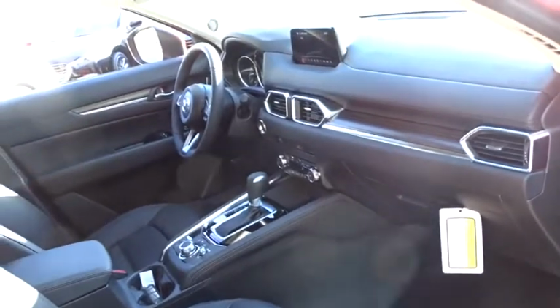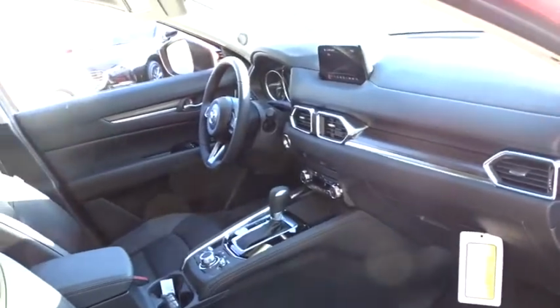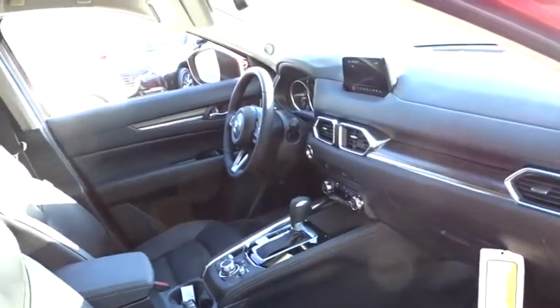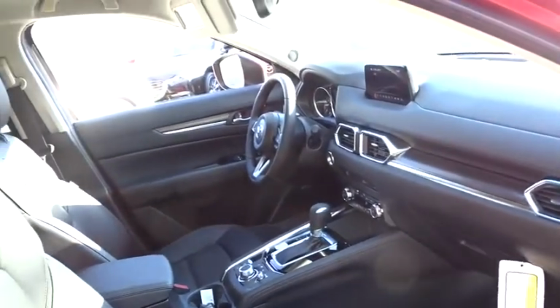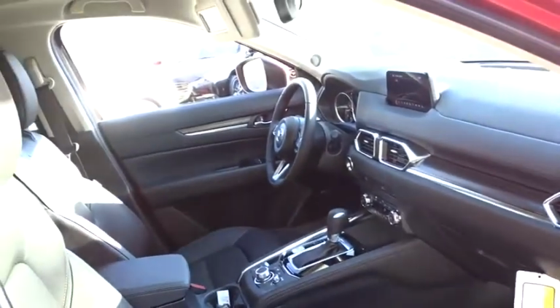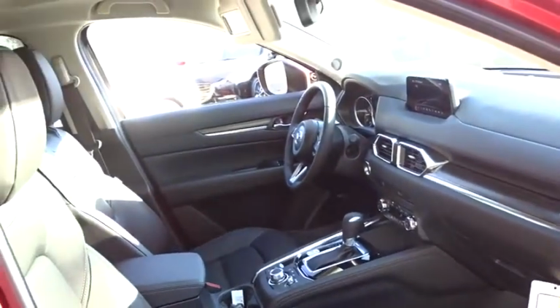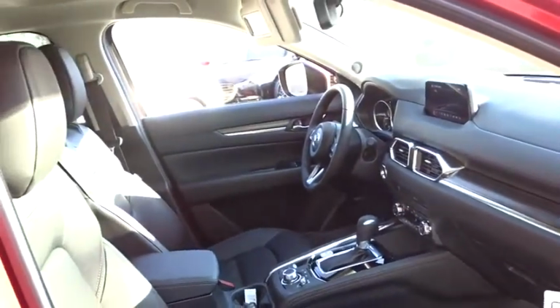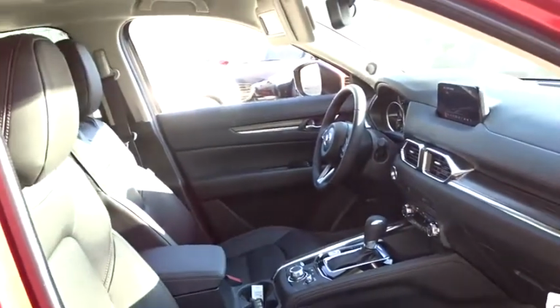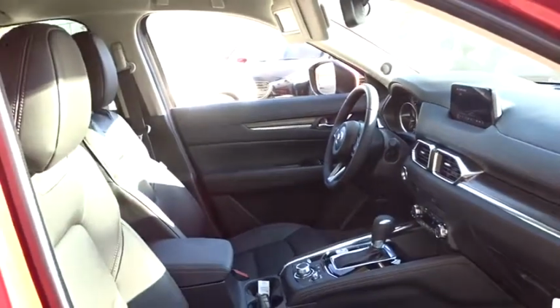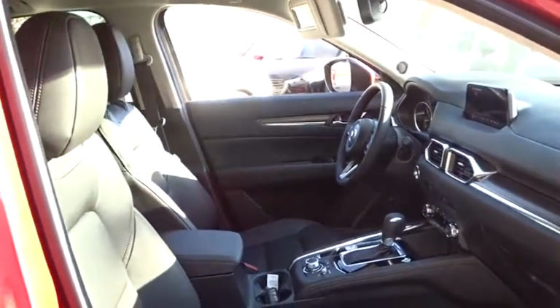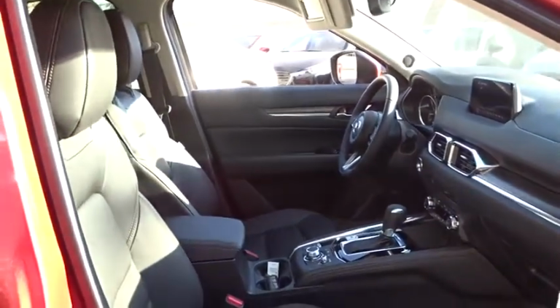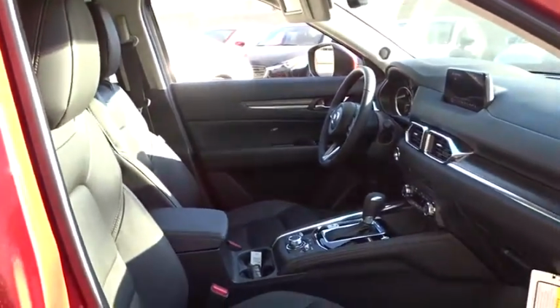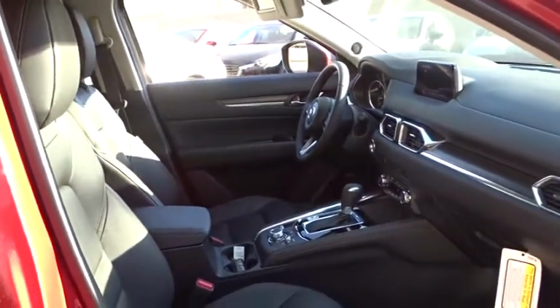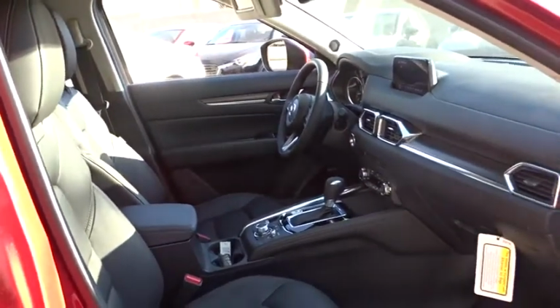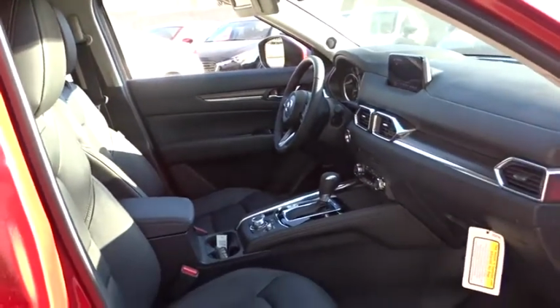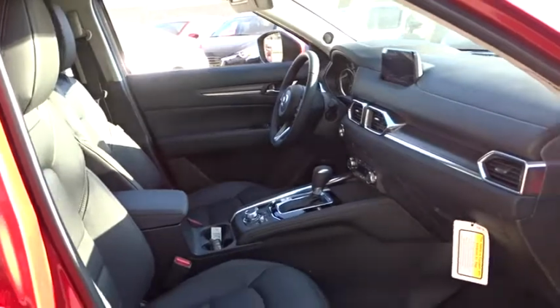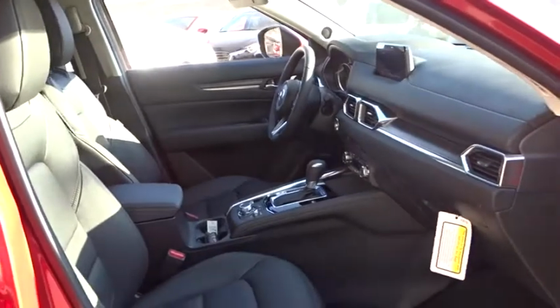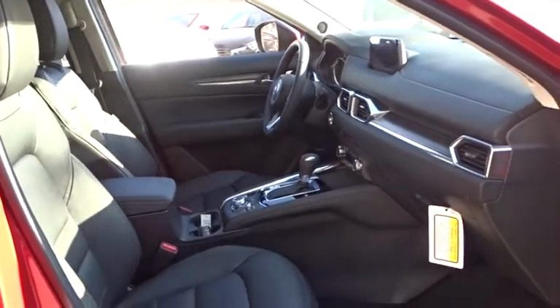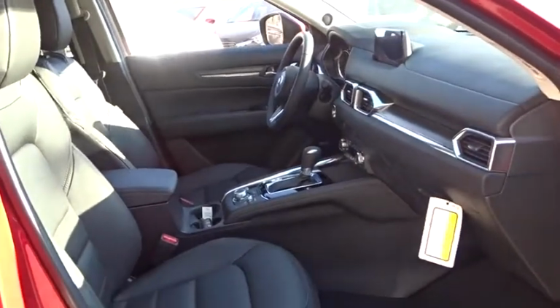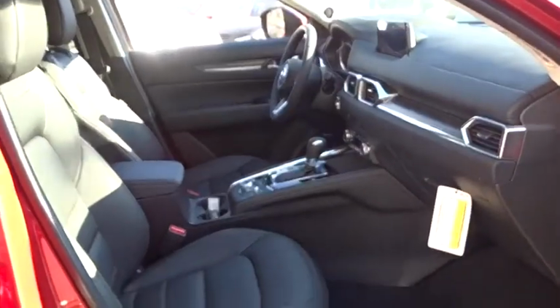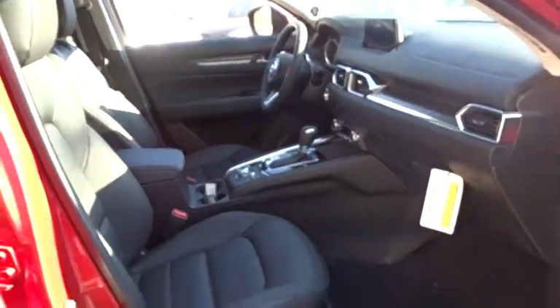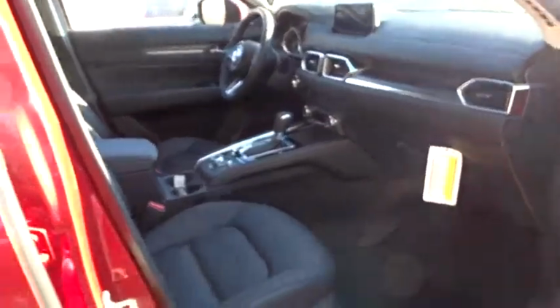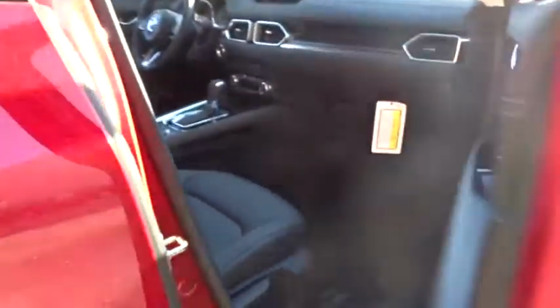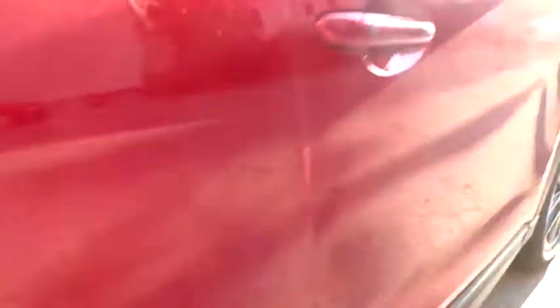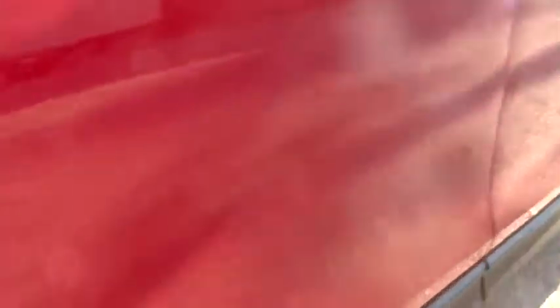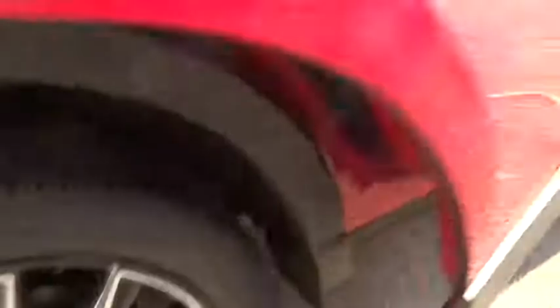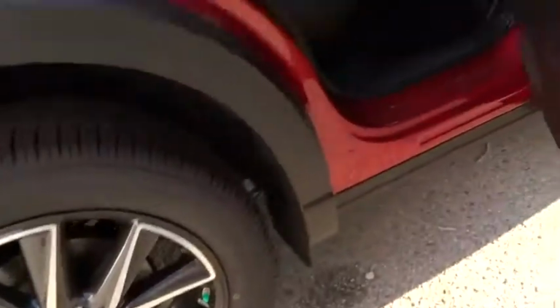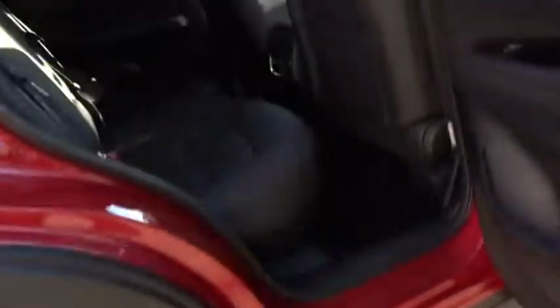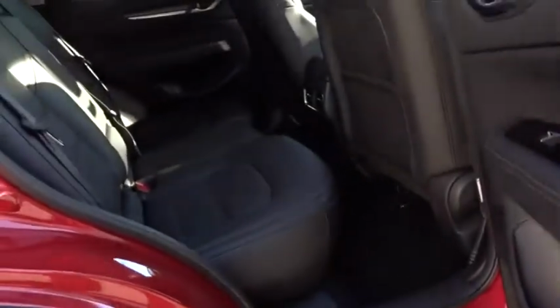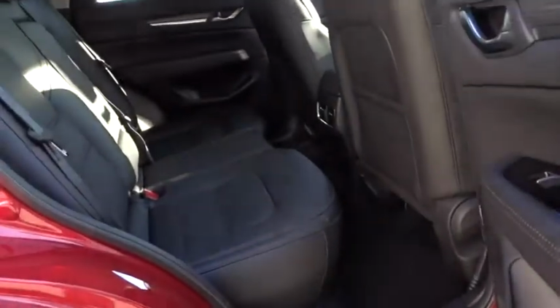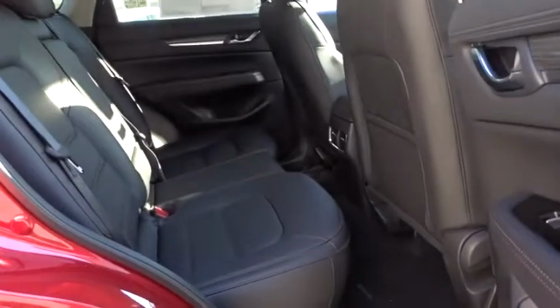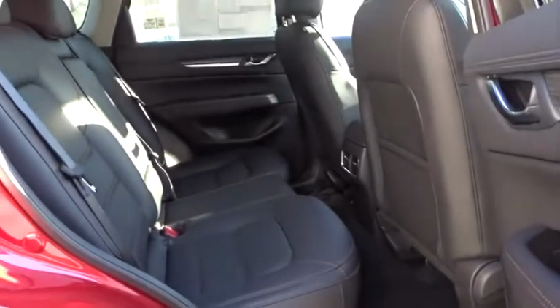Power windows, rear window defroster, trip computer, electronic stability control, tachometer, overhead console, brake assist, panic alarm, remote keyless entry.